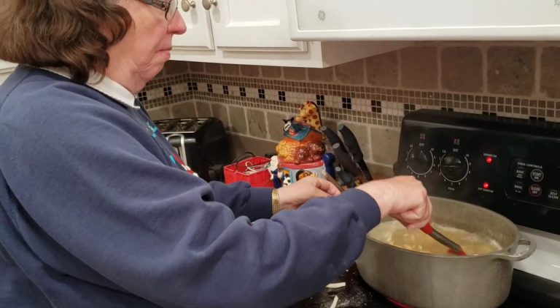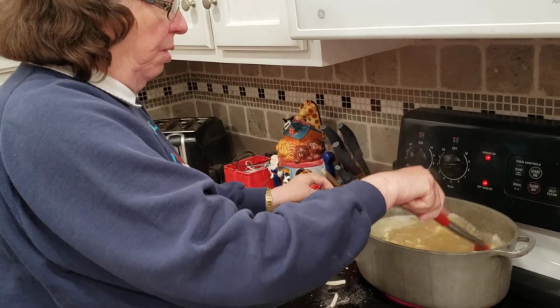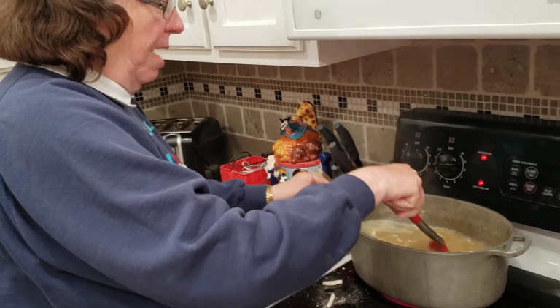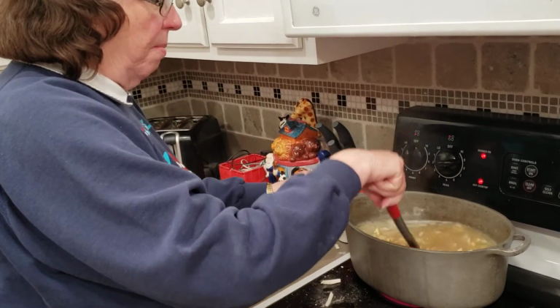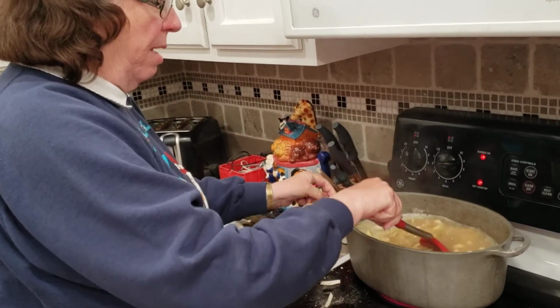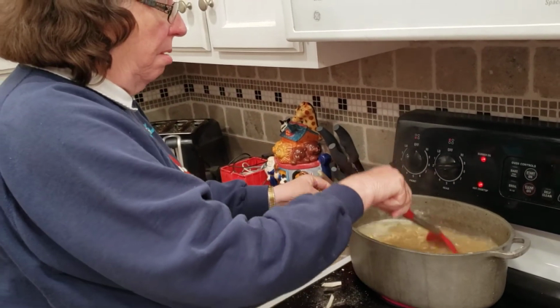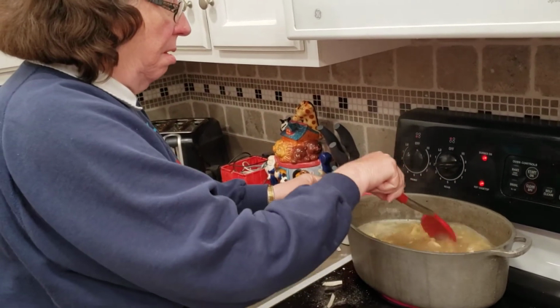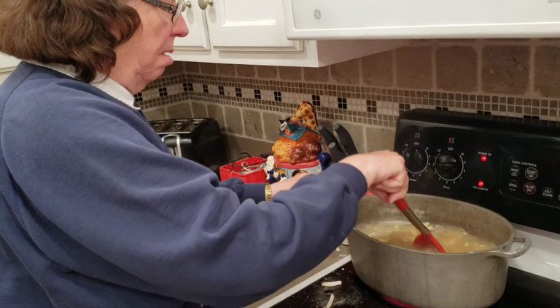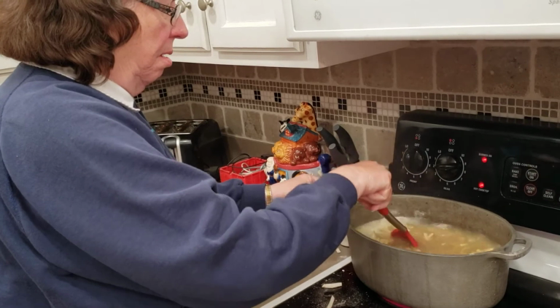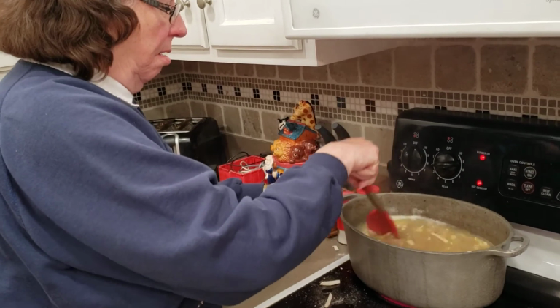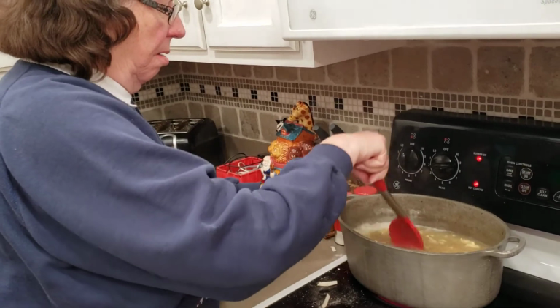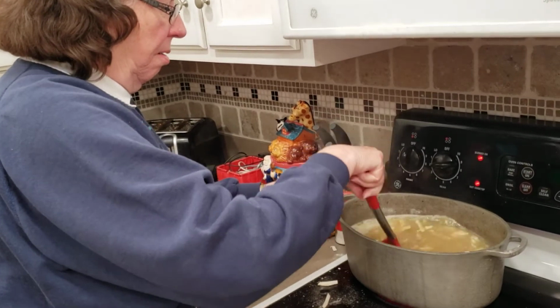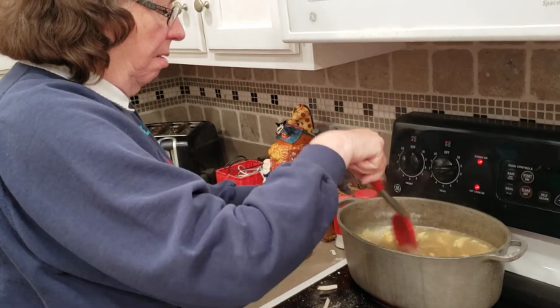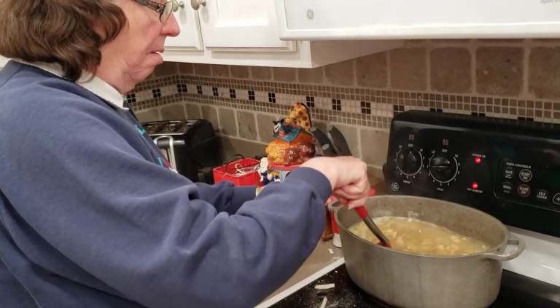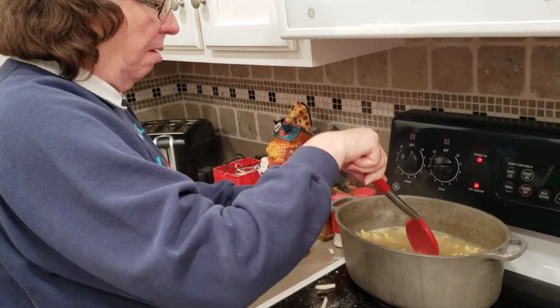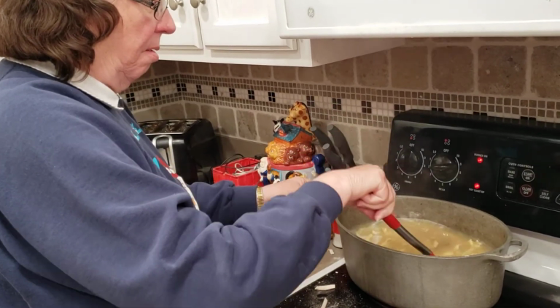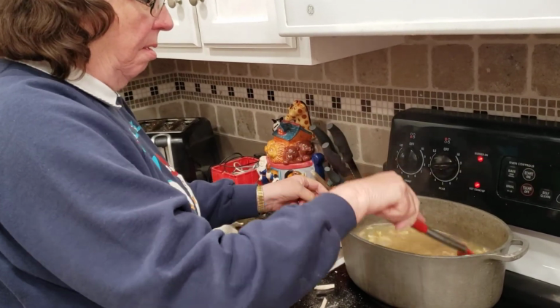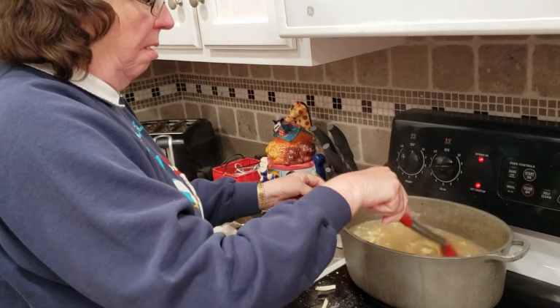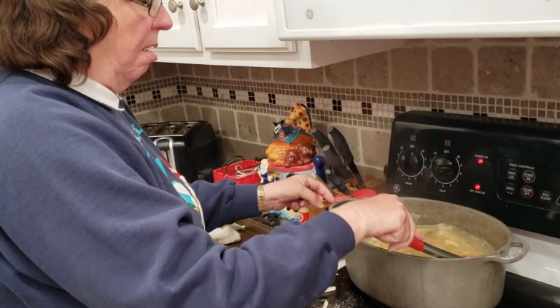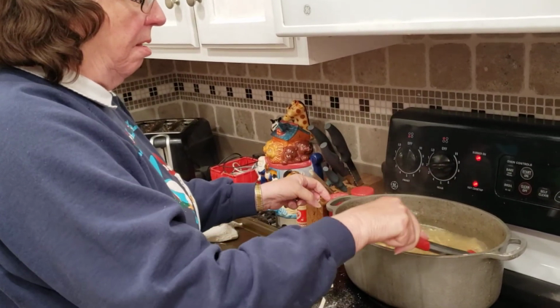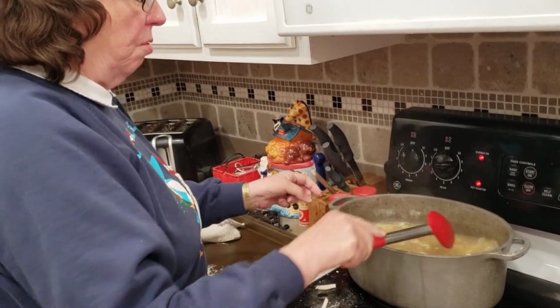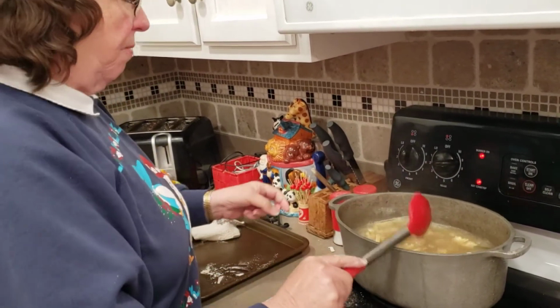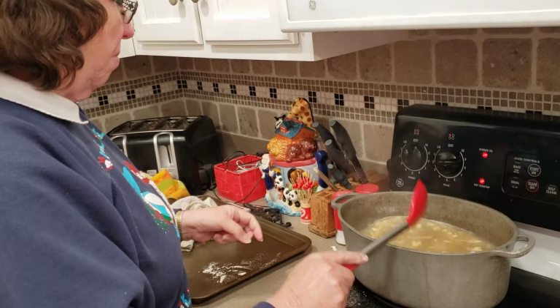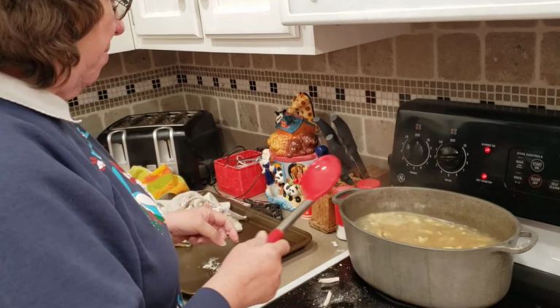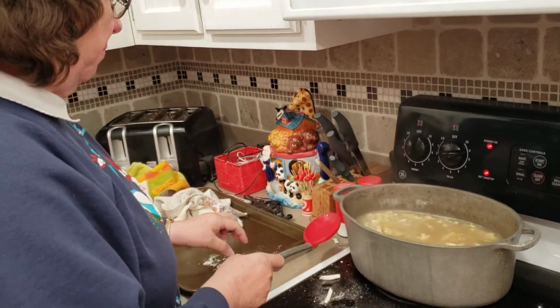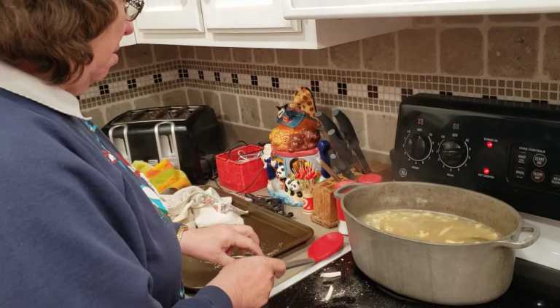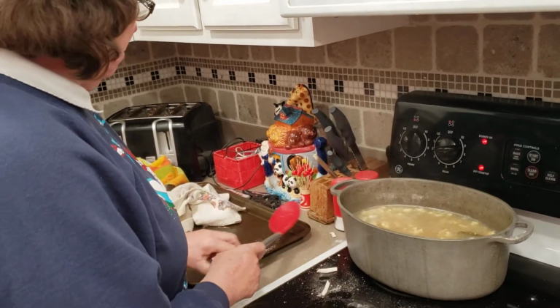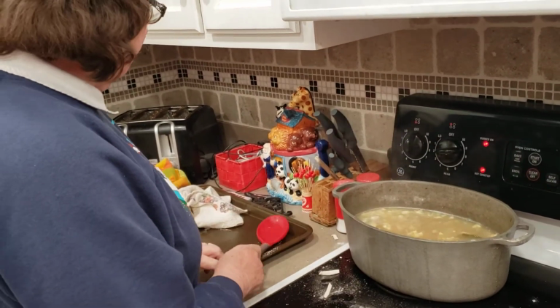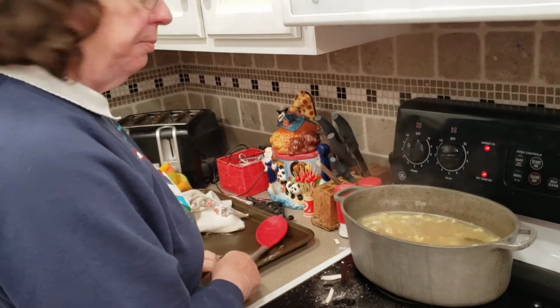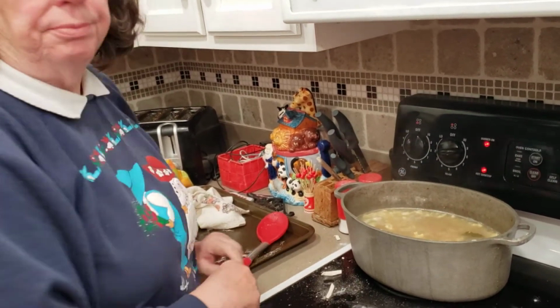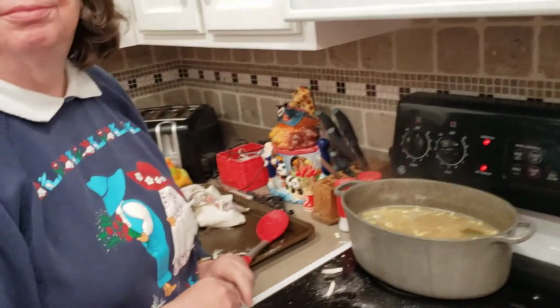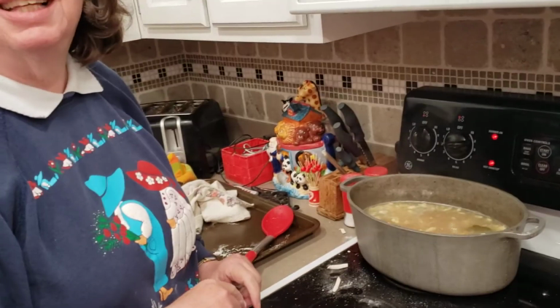Bring them back to a boil, then stir them a little bit. That's it.